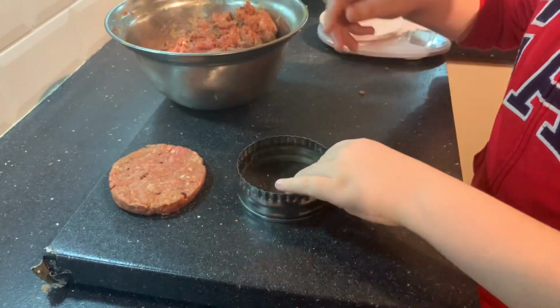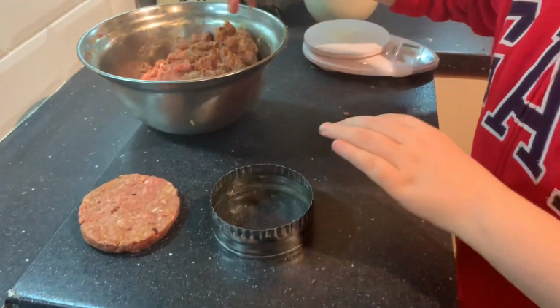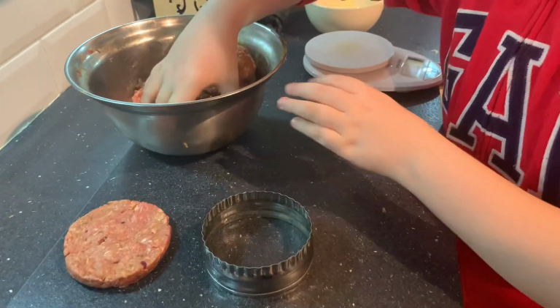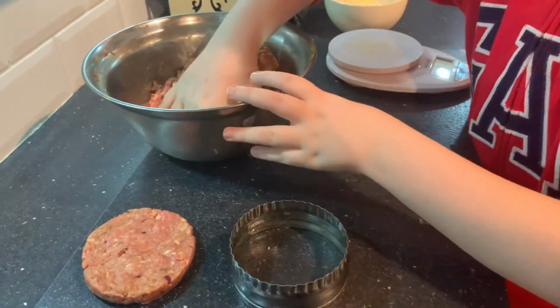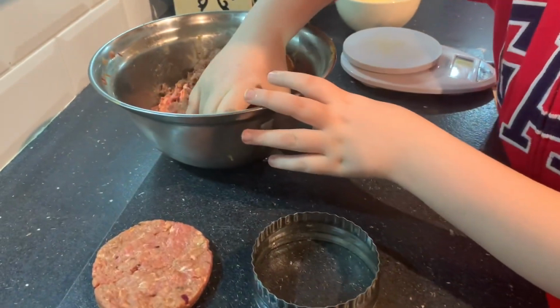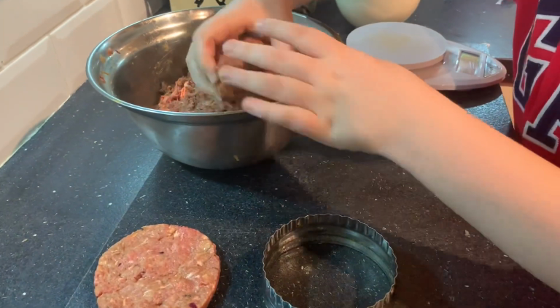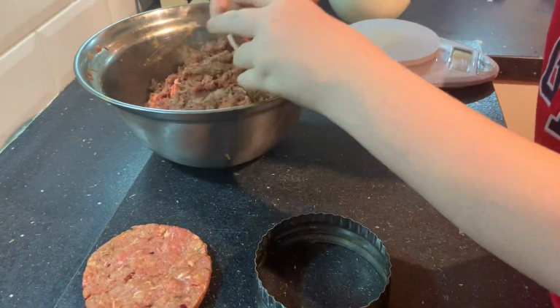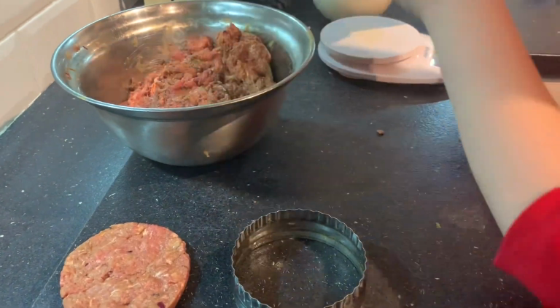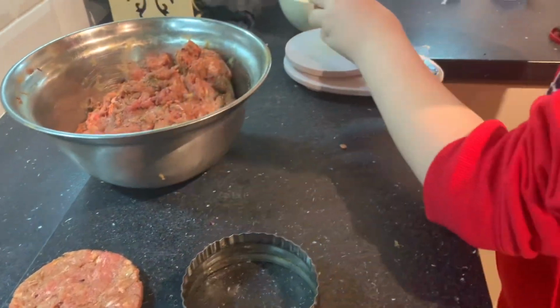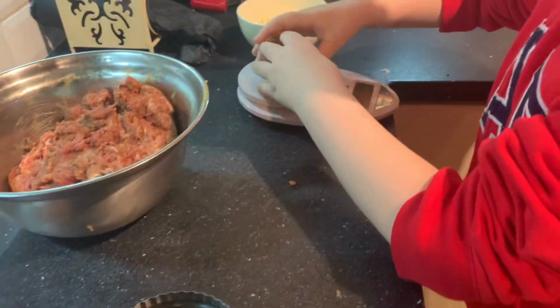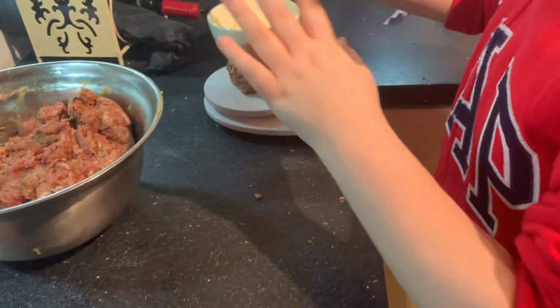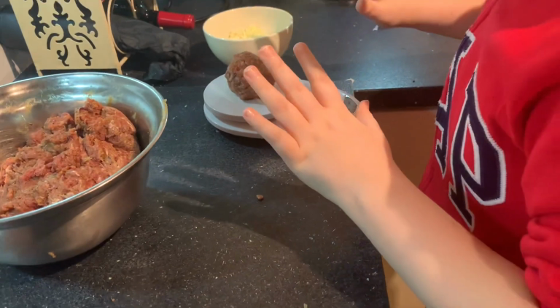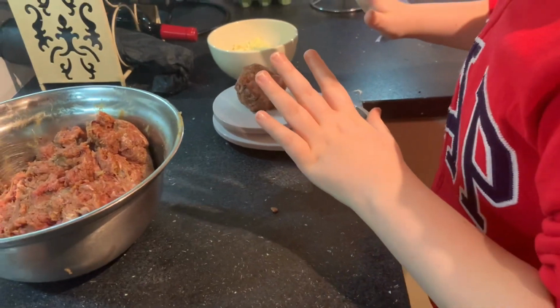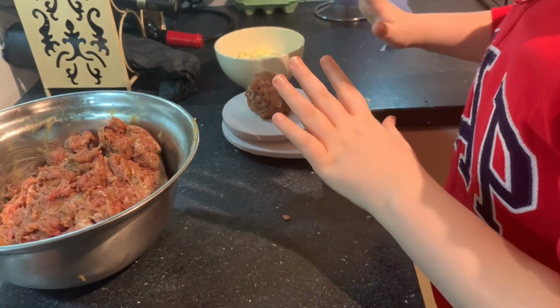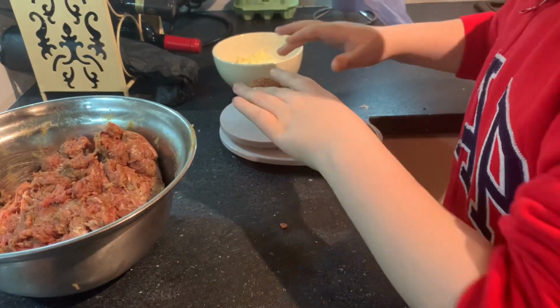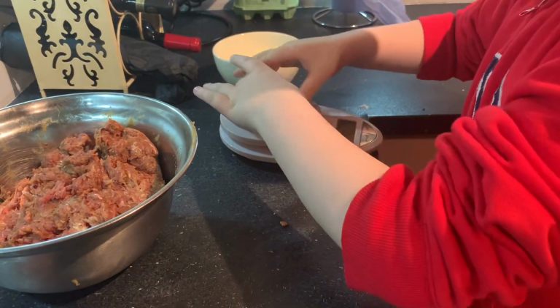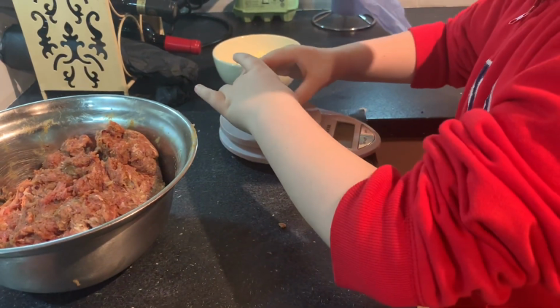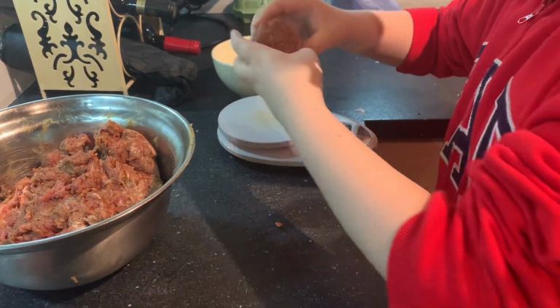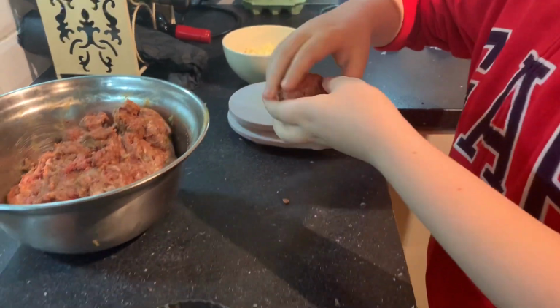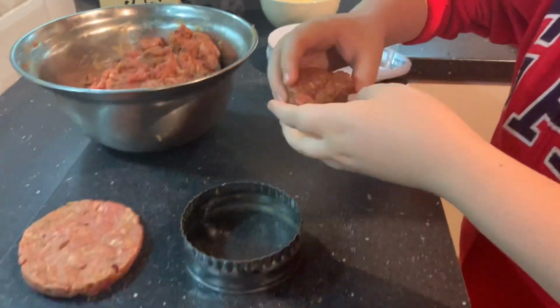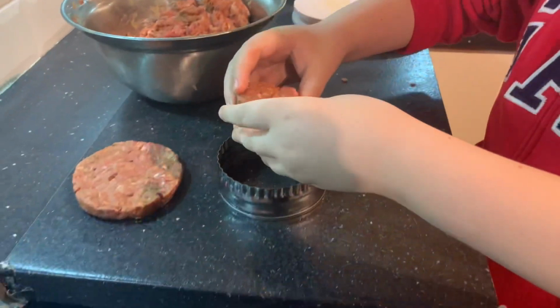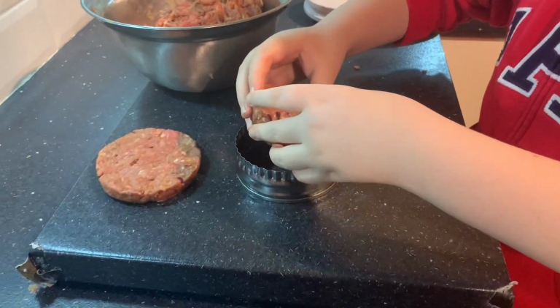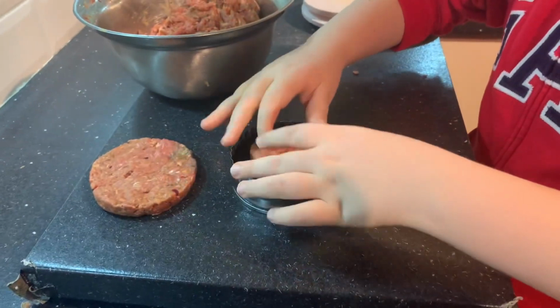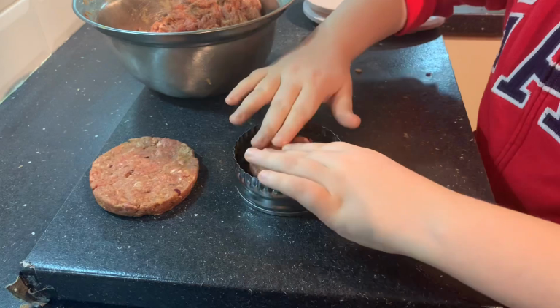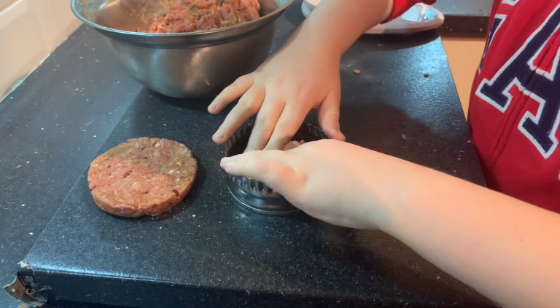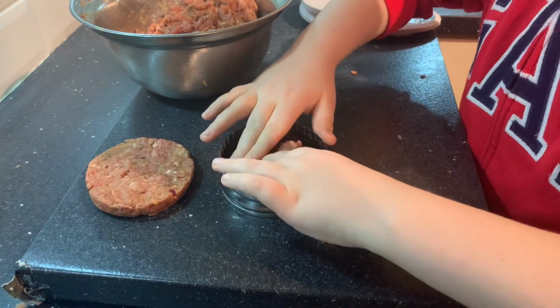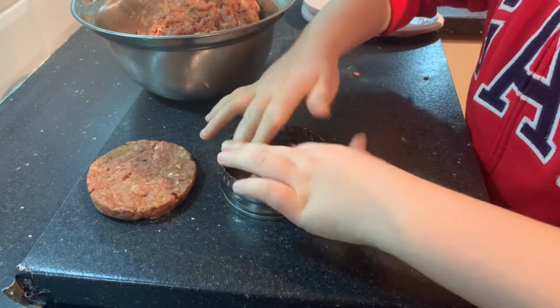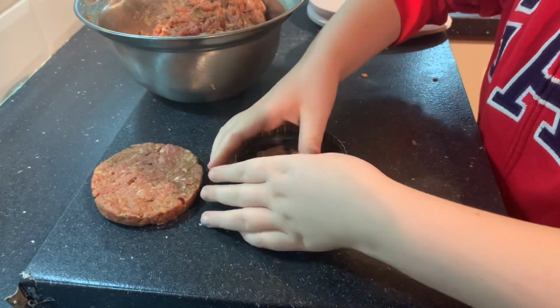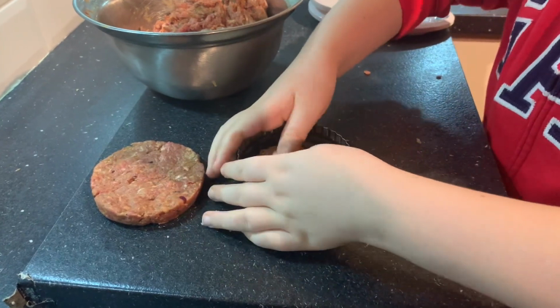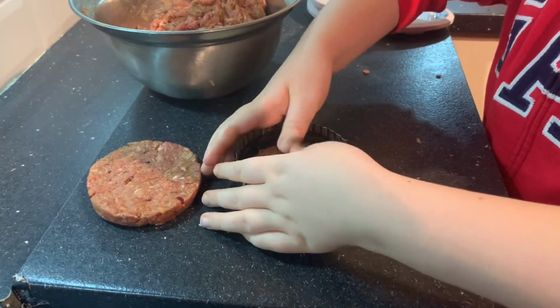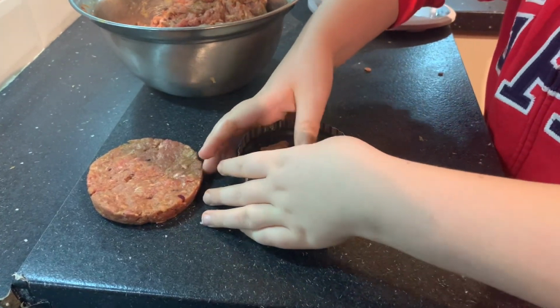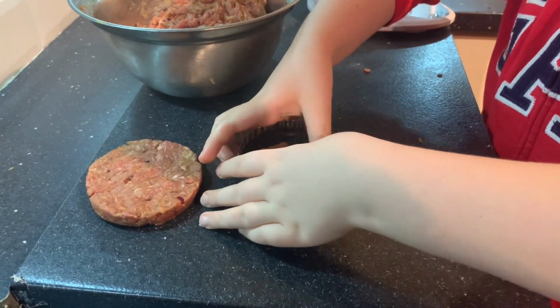Now you'll want to make another one. Grab one of the meatballs — mine is 100 grams again. You'll want to repeat the process you just did with the previous patty.